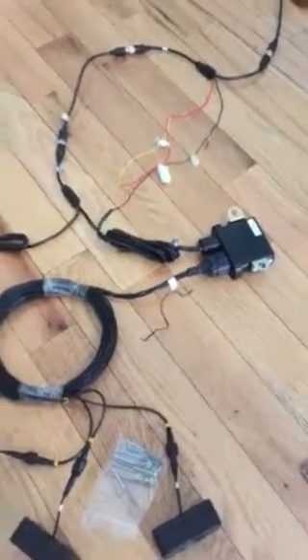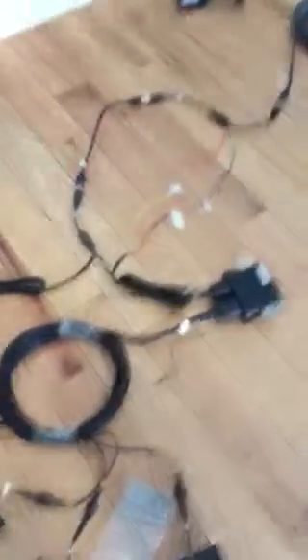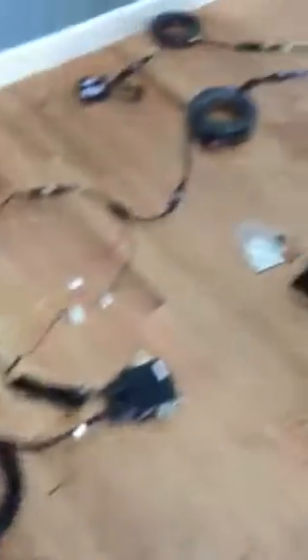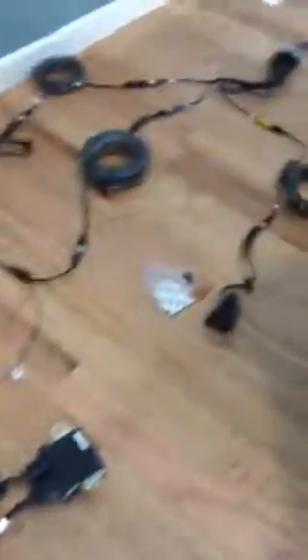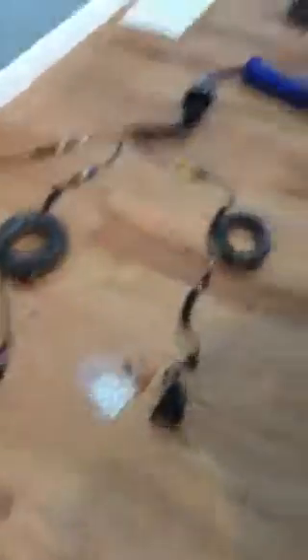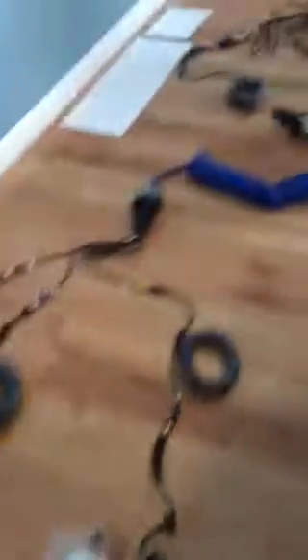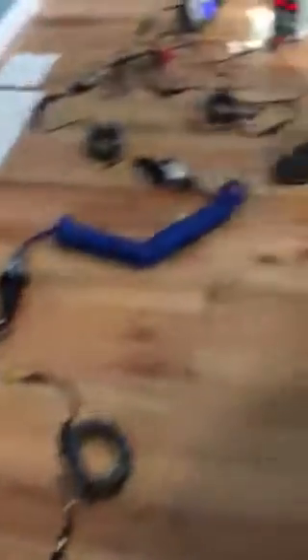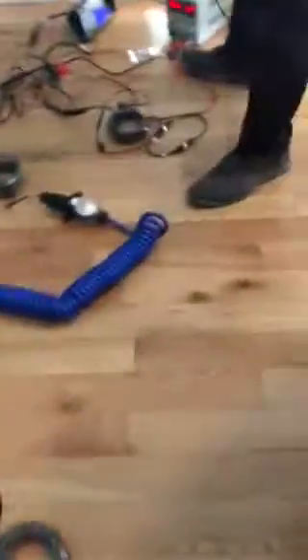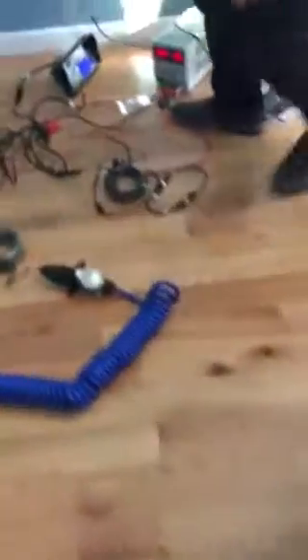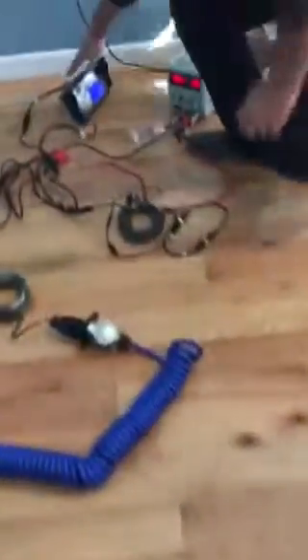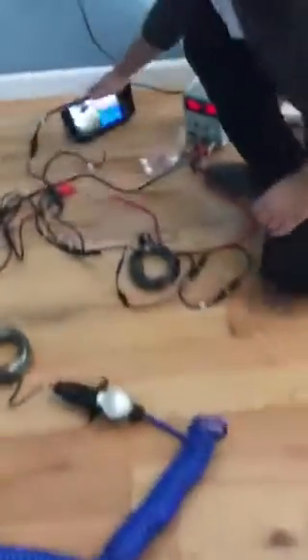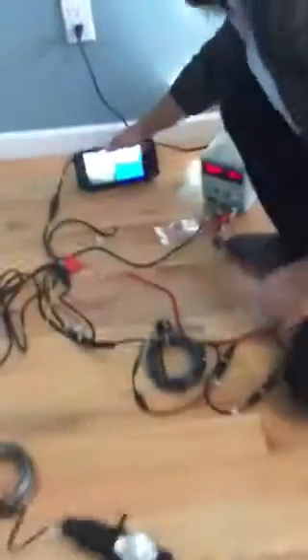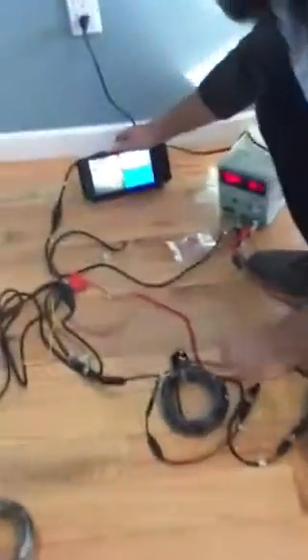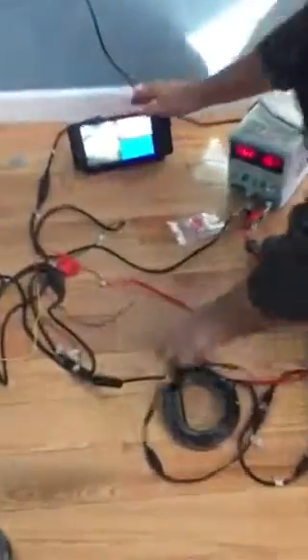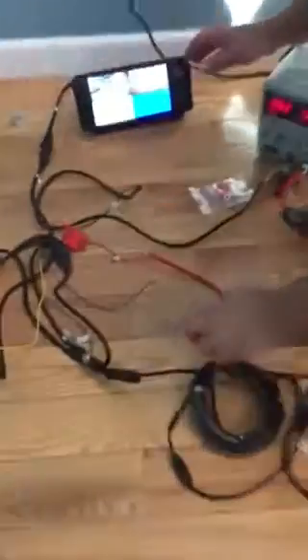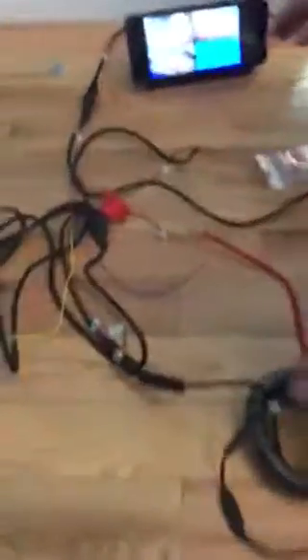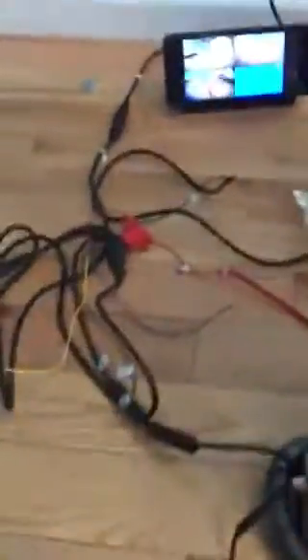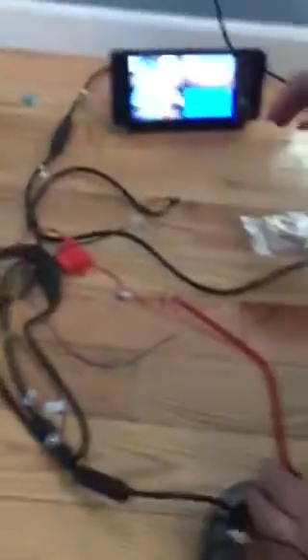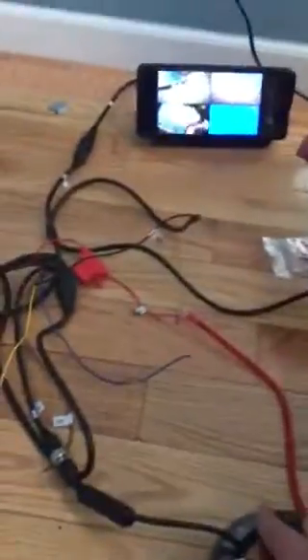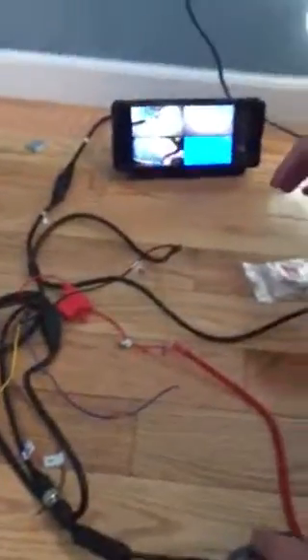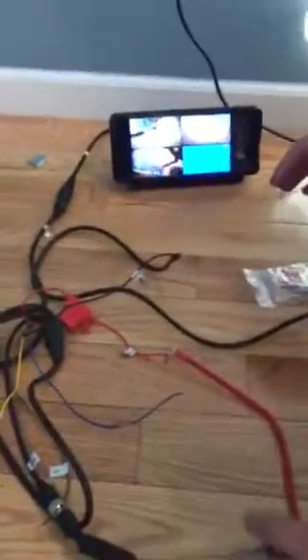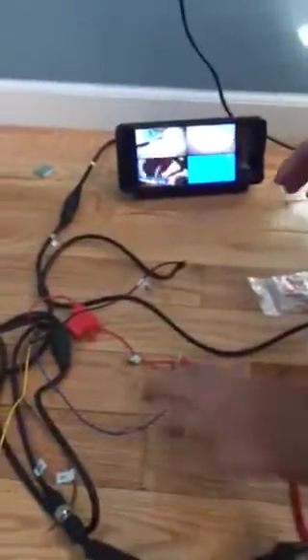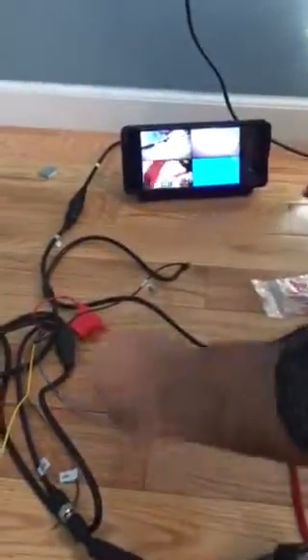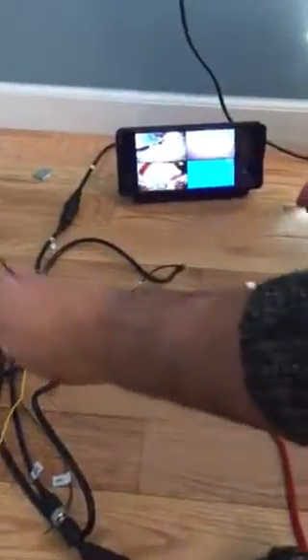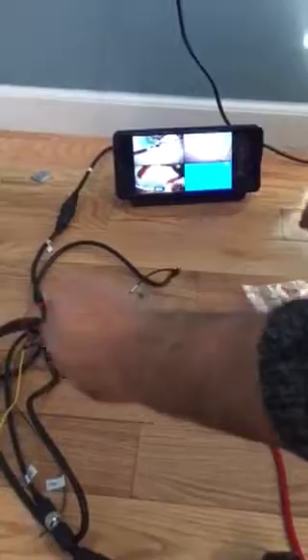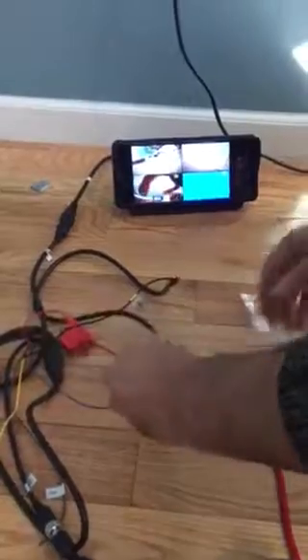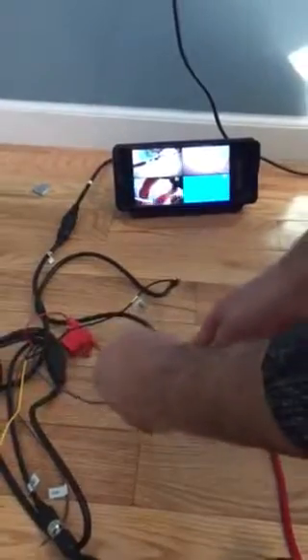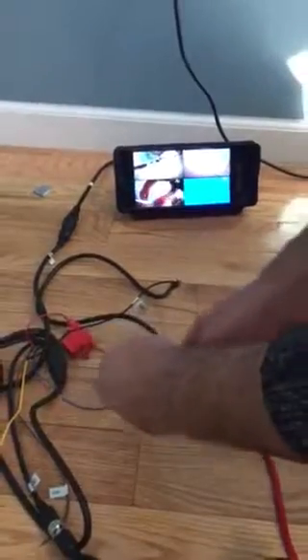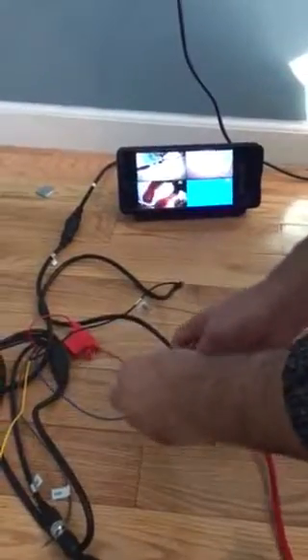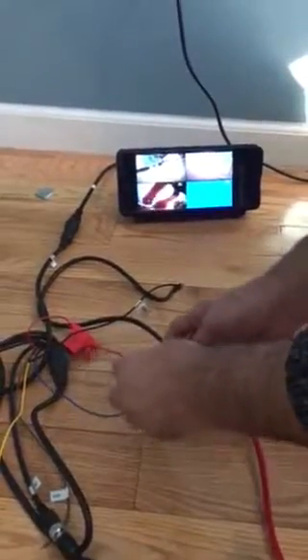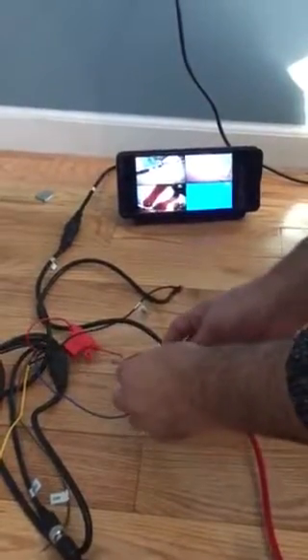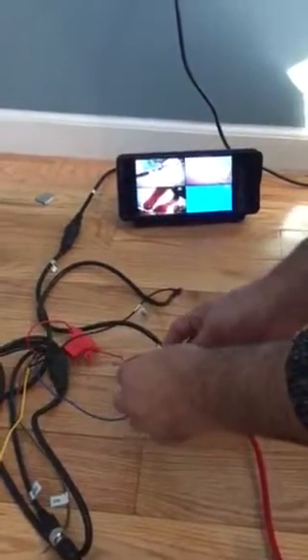I'll show you up front. Right now you've got the three camera display — taking my blue wire and putting the vehicle in reverse.